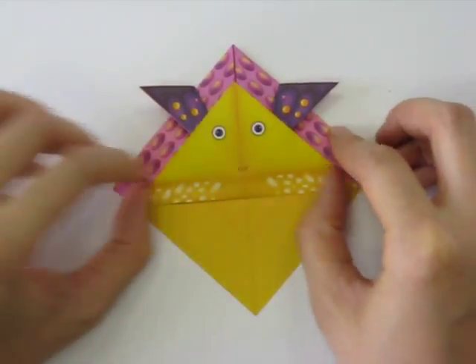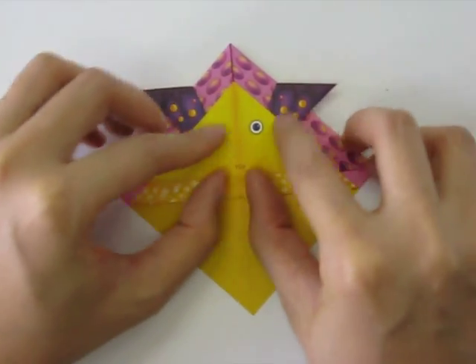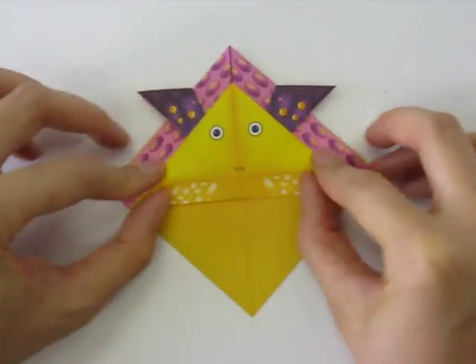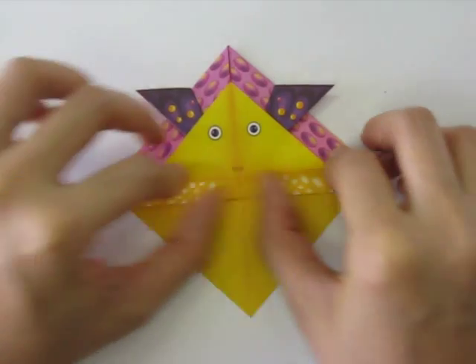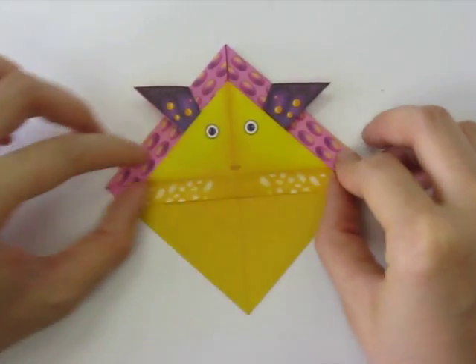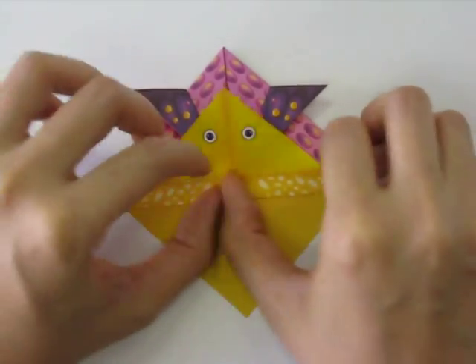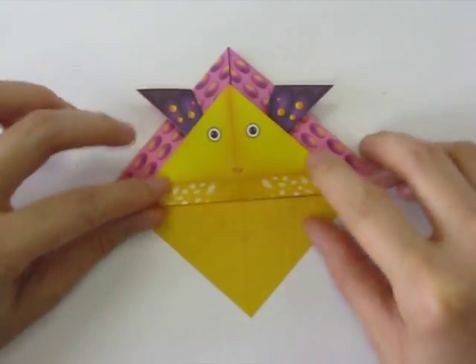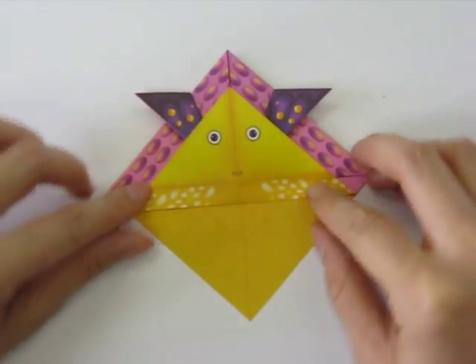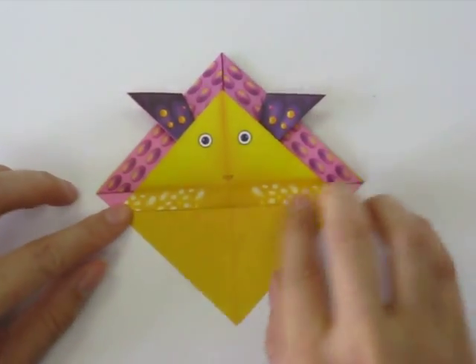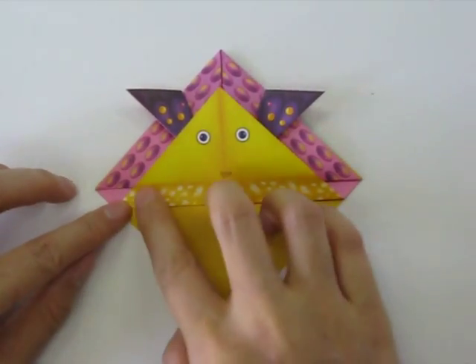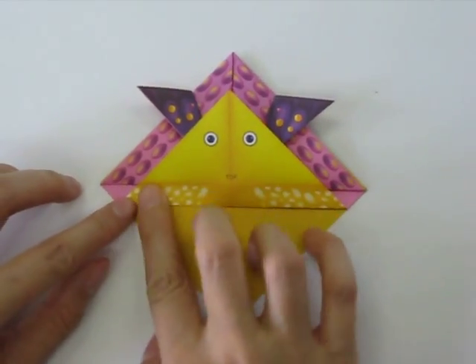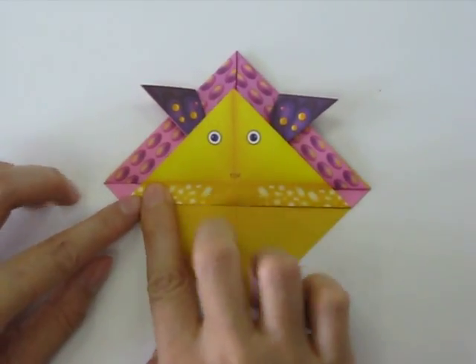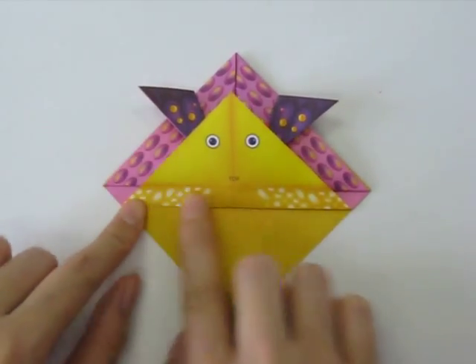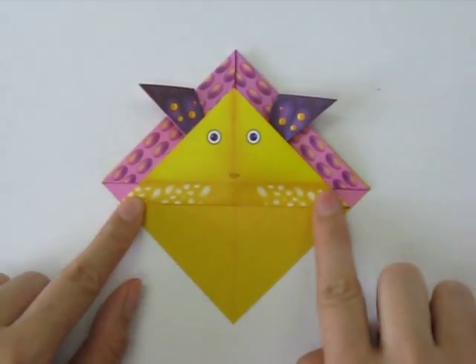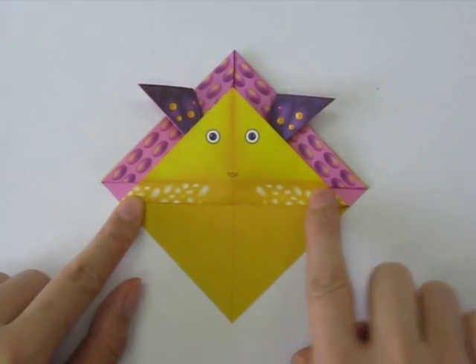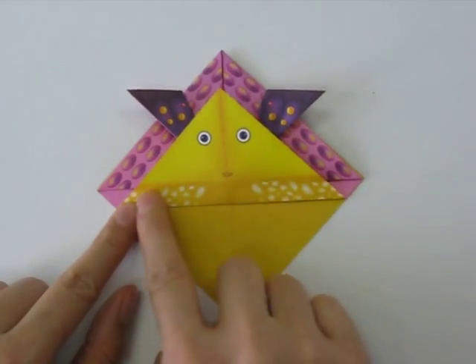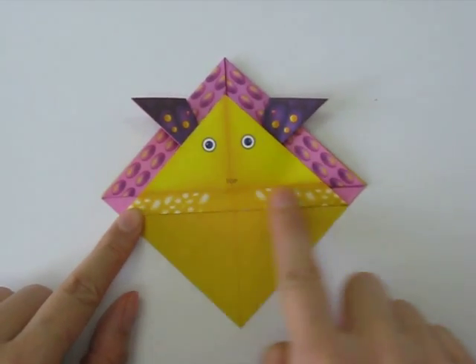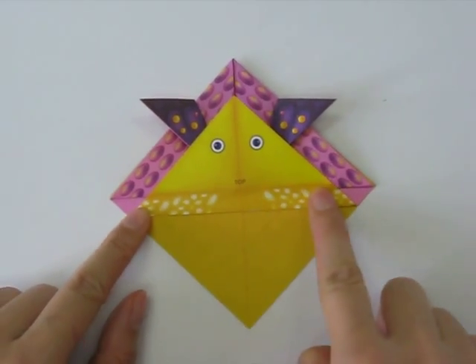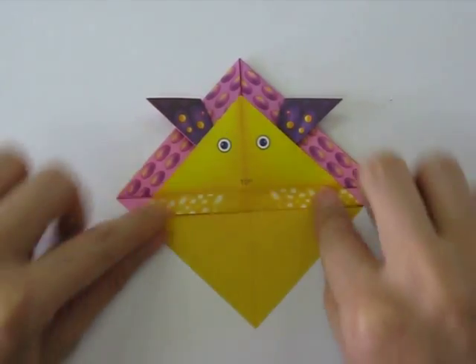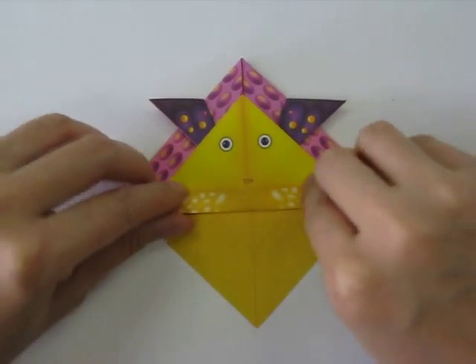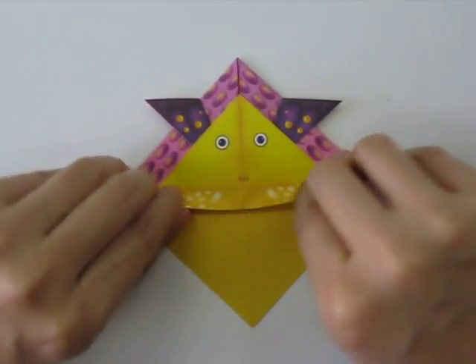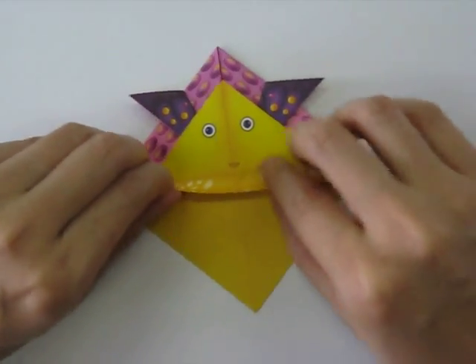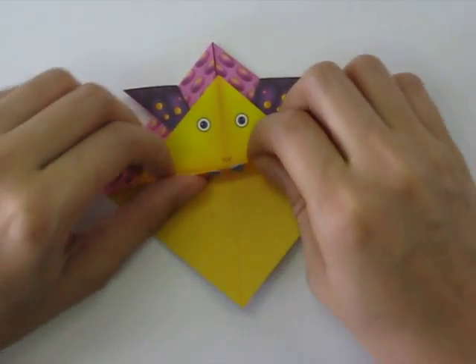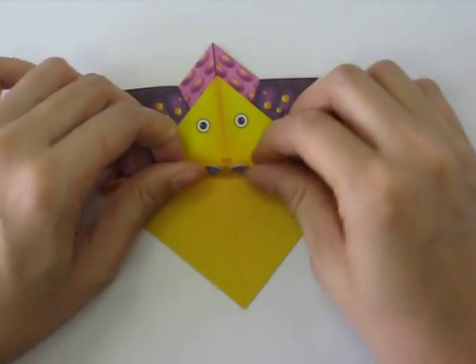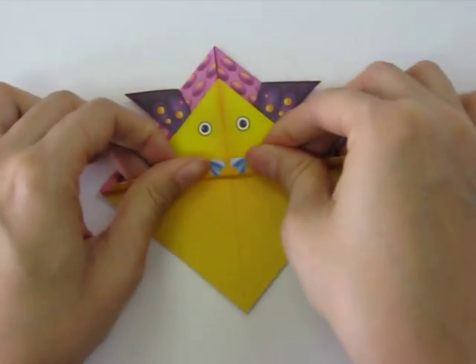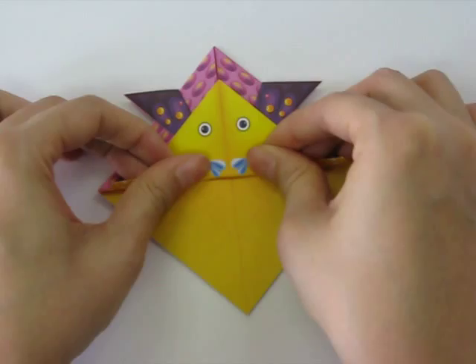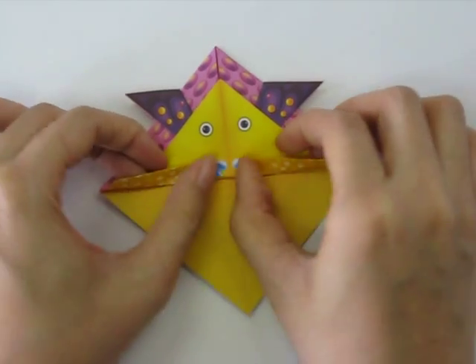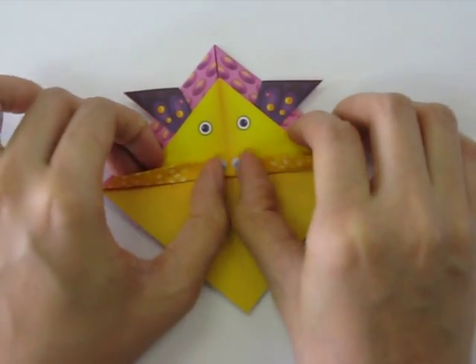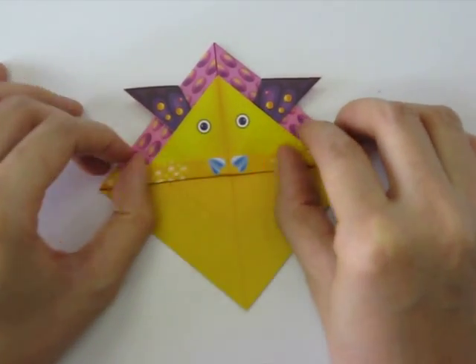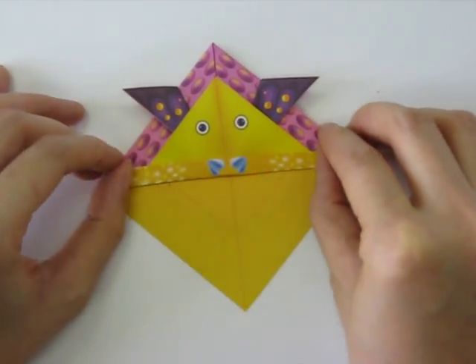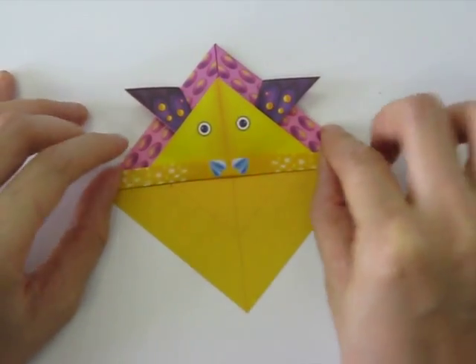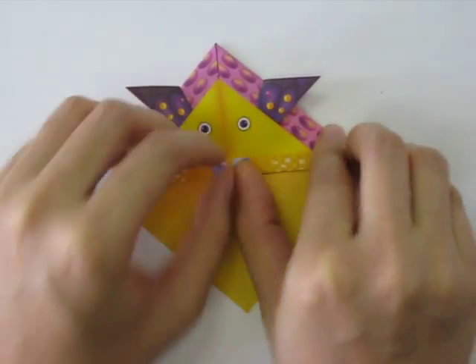It looks like an alien right now. Next we're going to fold it again upwards along the second yellow line that you see here. Fold it upwards and then you will see the fish's lips.